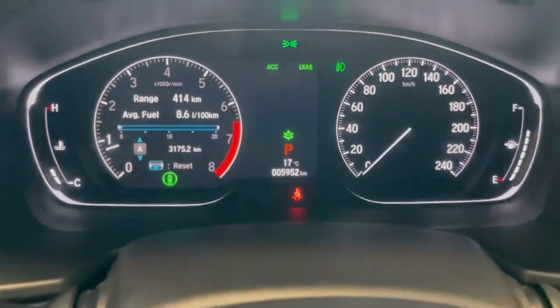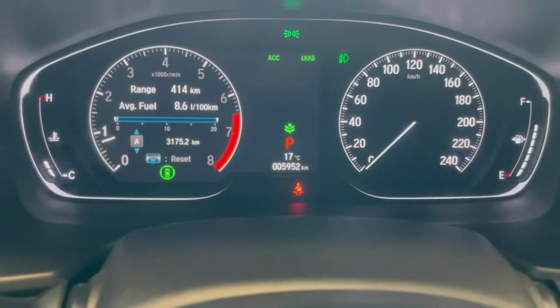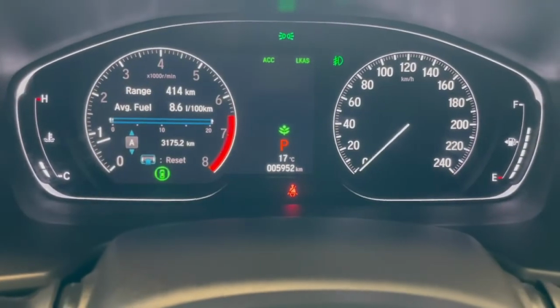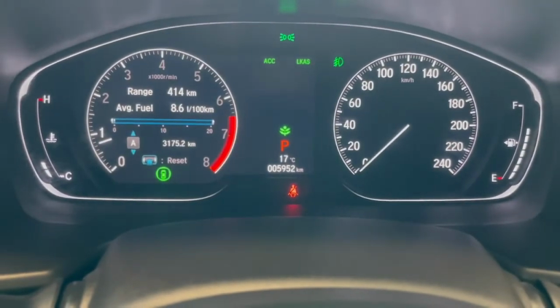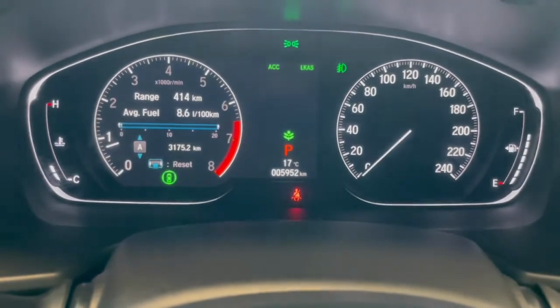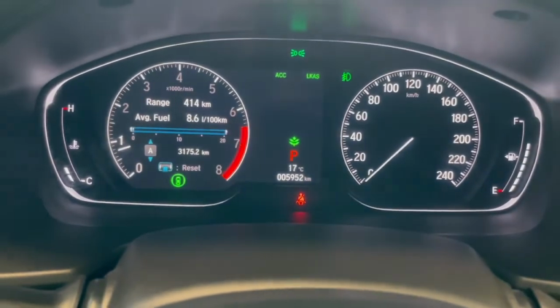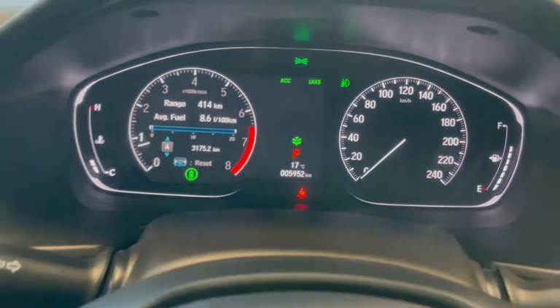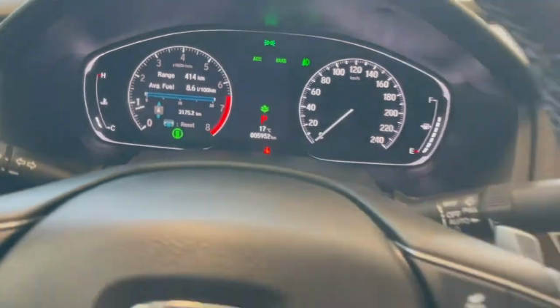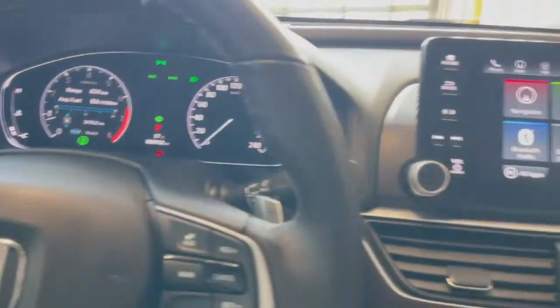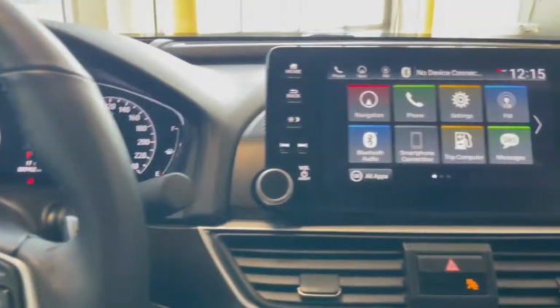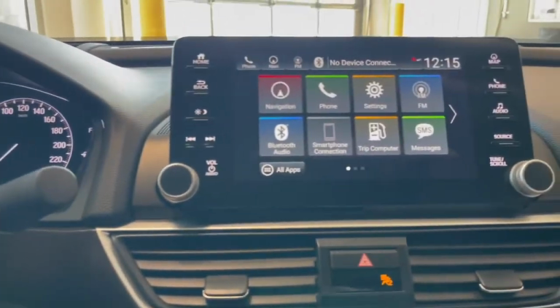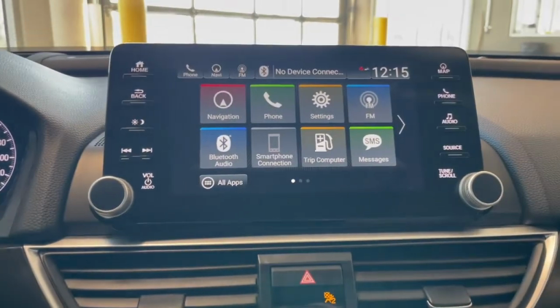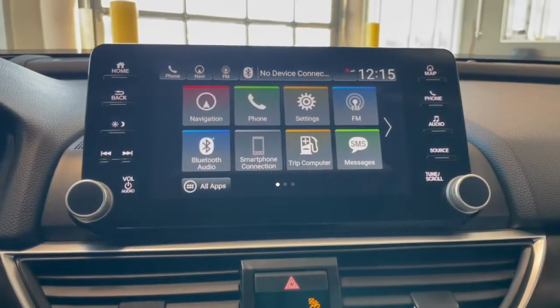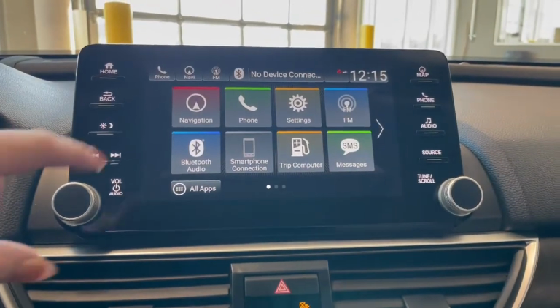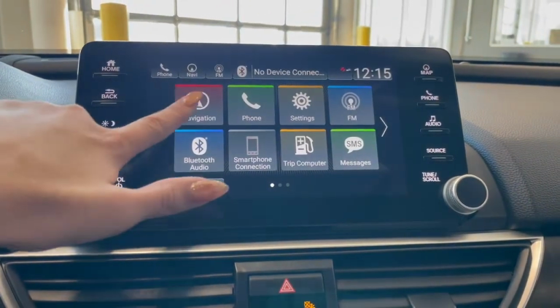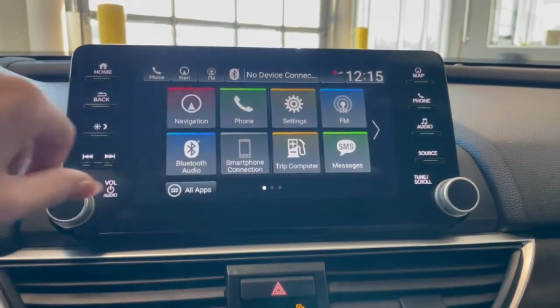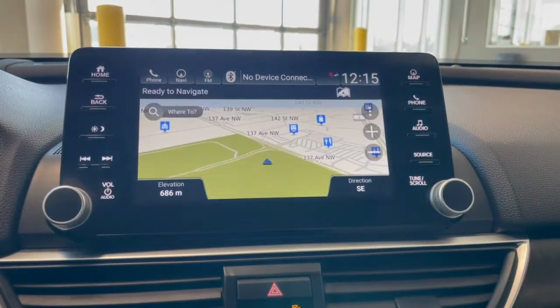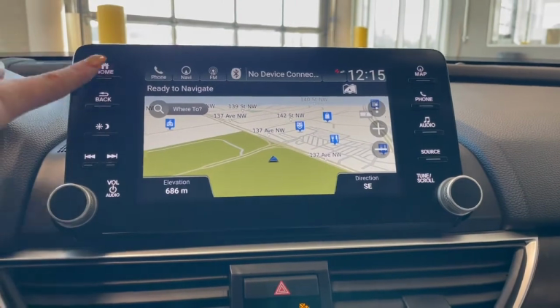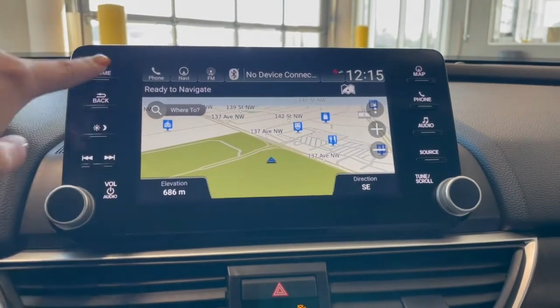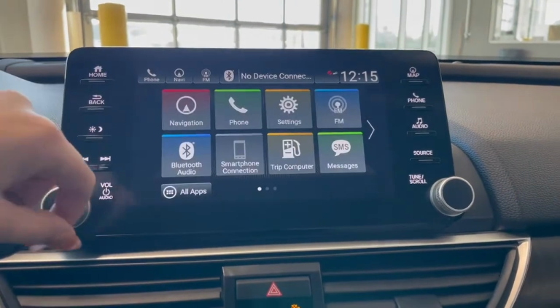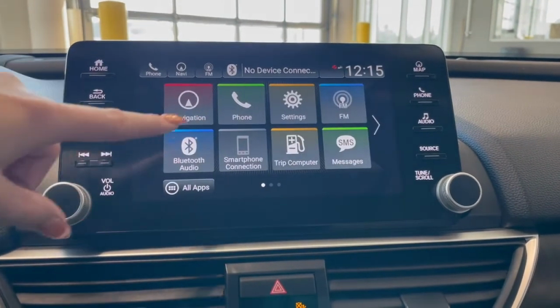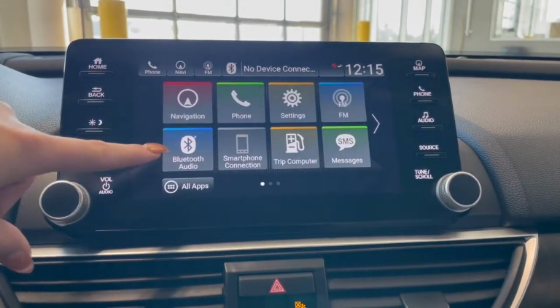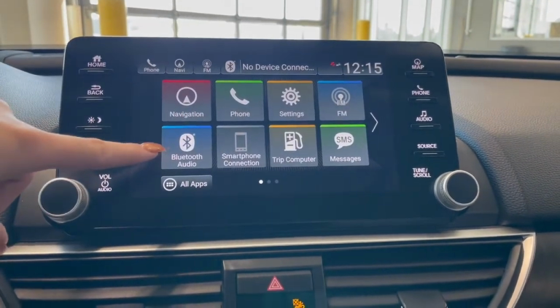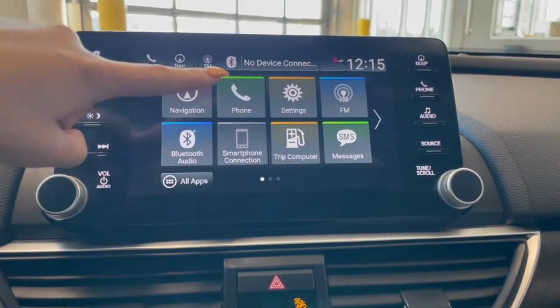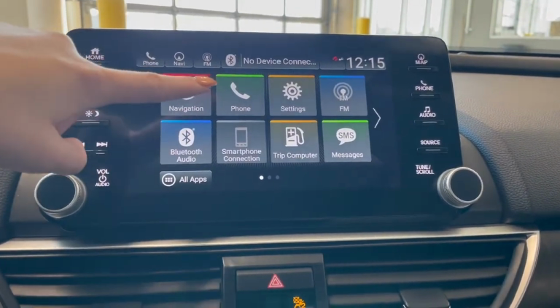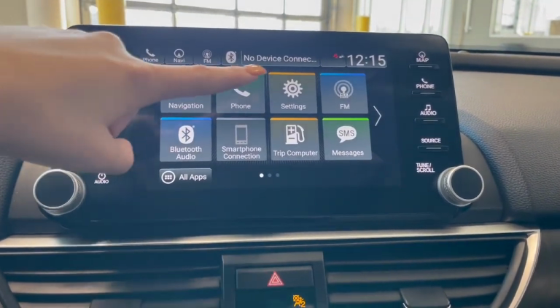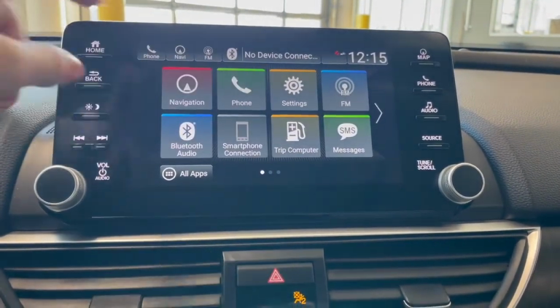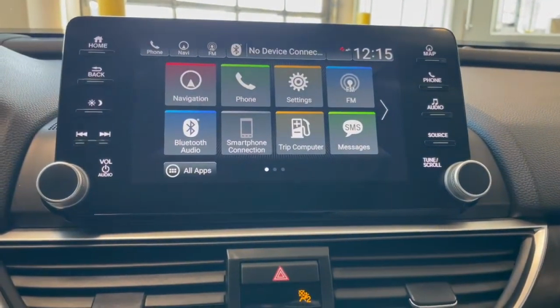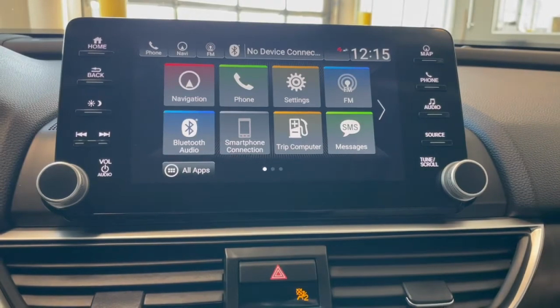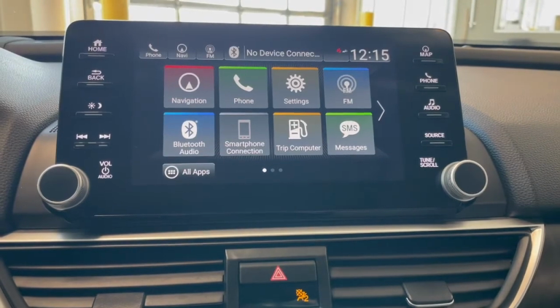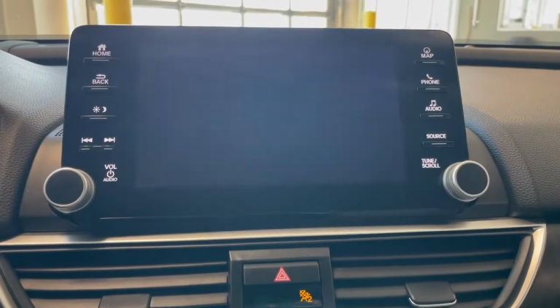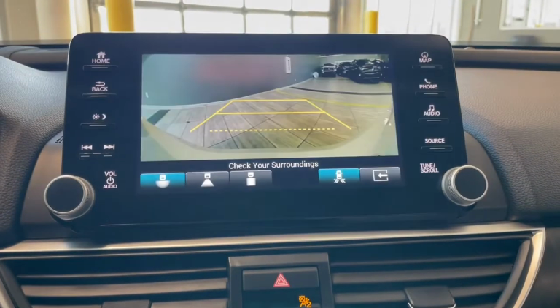This Honda has 5,000 kilometers. Over on your touch screen you have your navigation, as well as your Bluetooth audio, phone connection, AM-FM radio, and a backup camera.